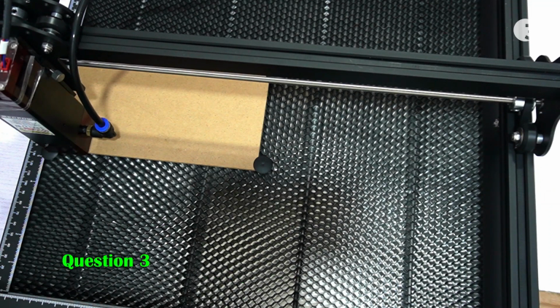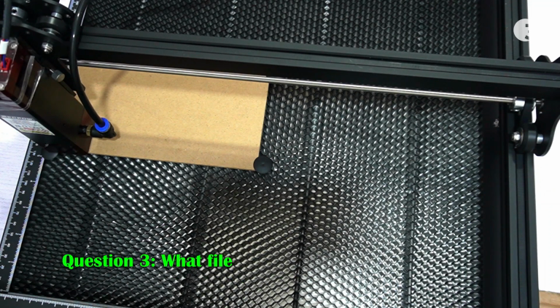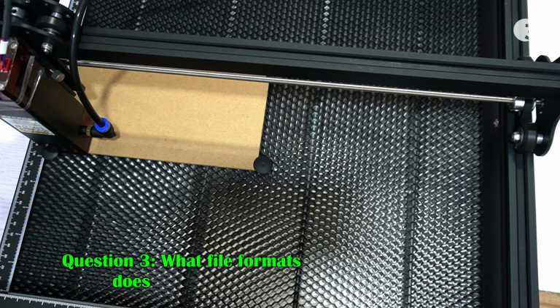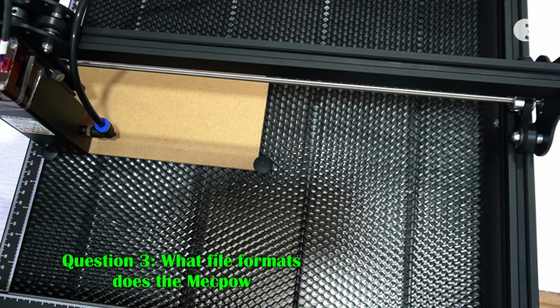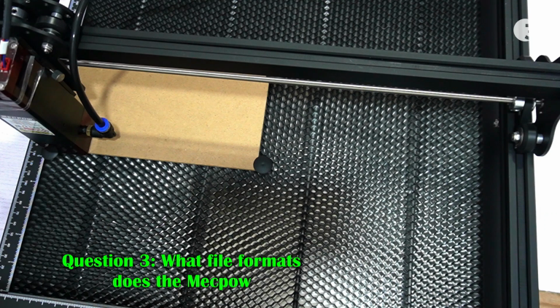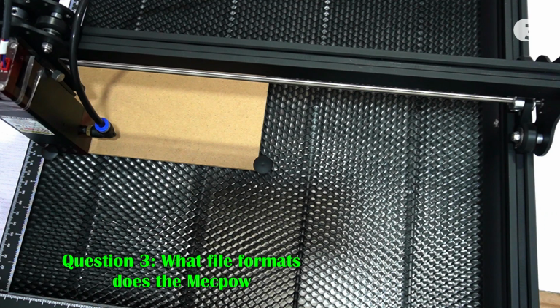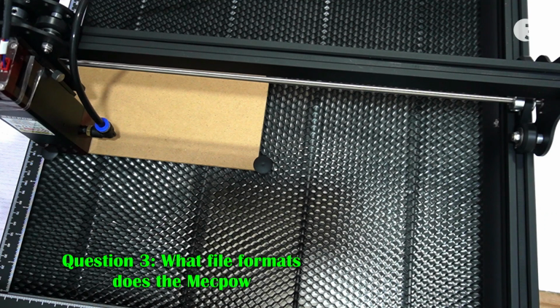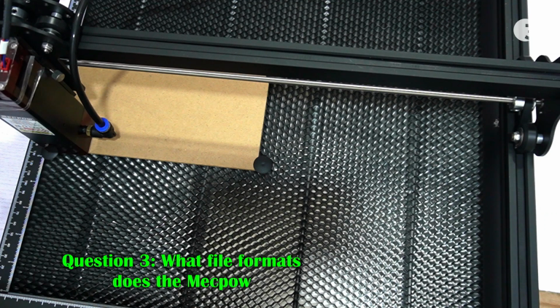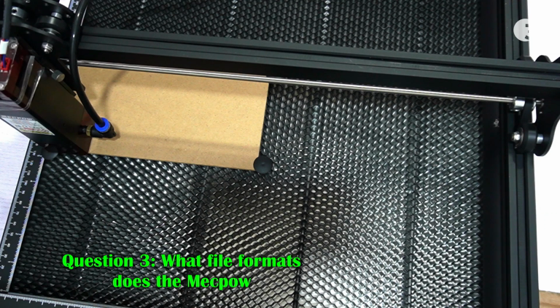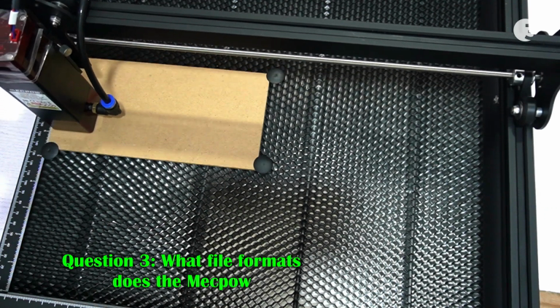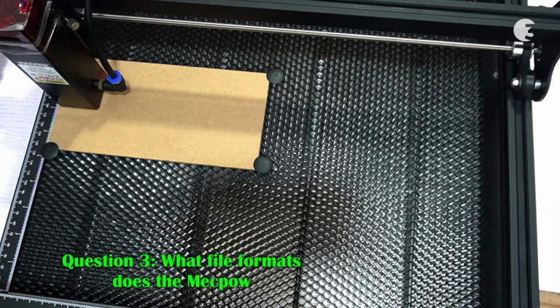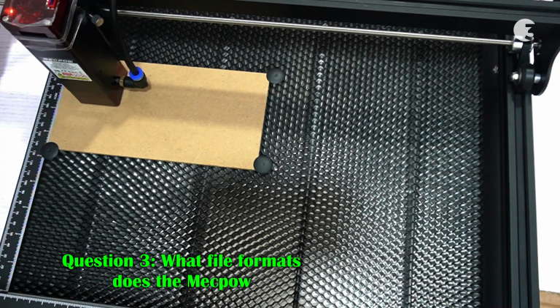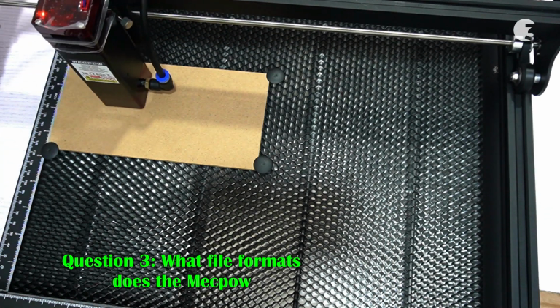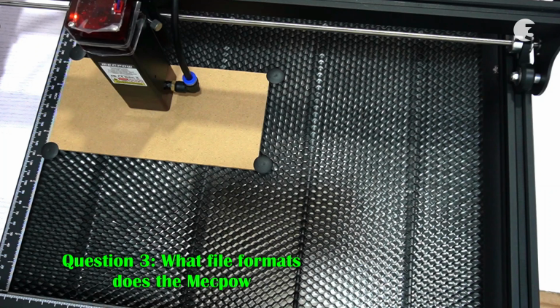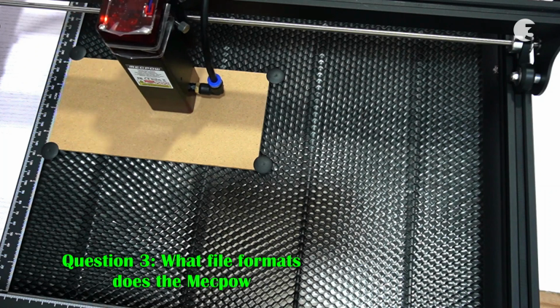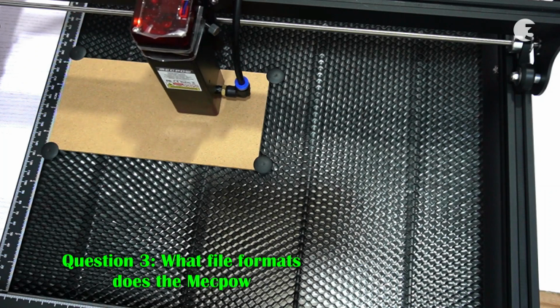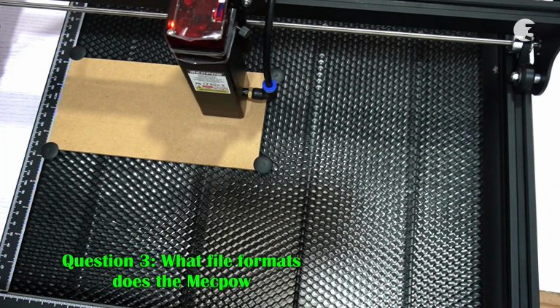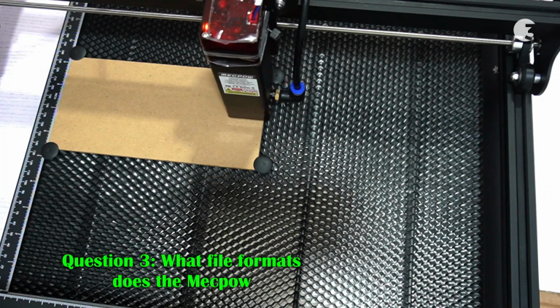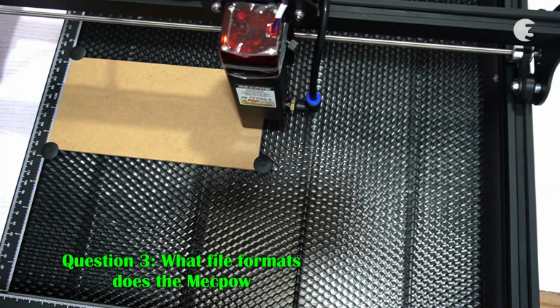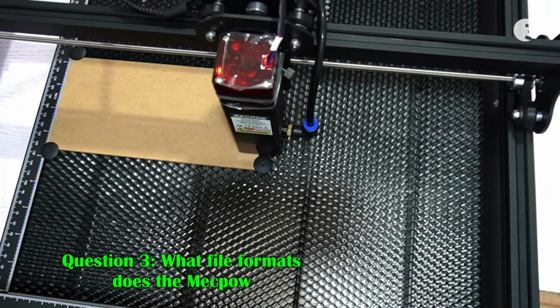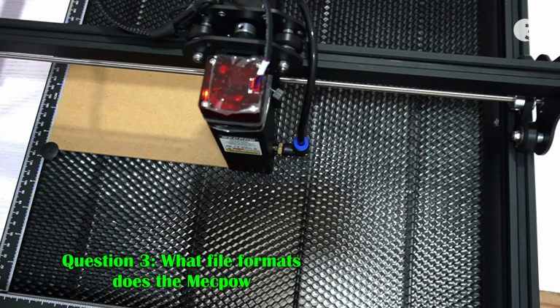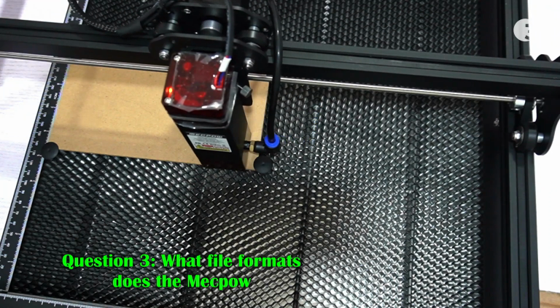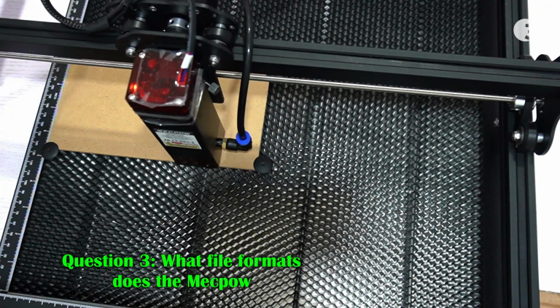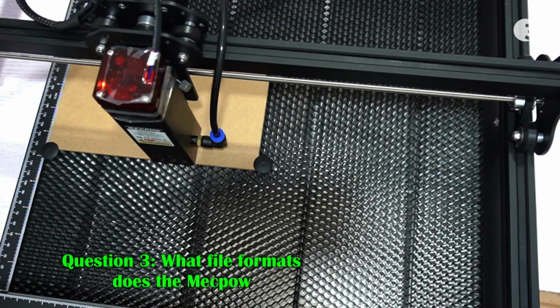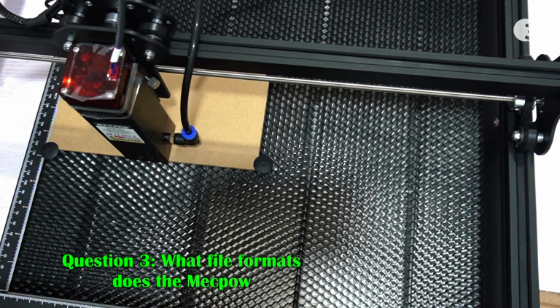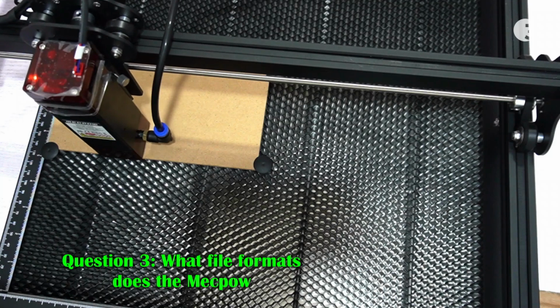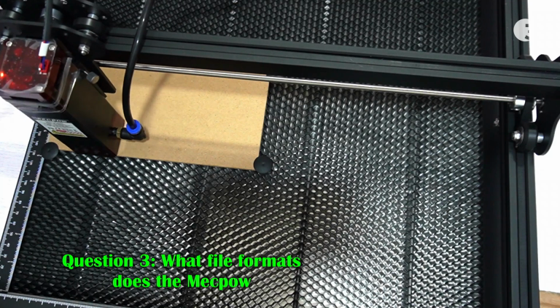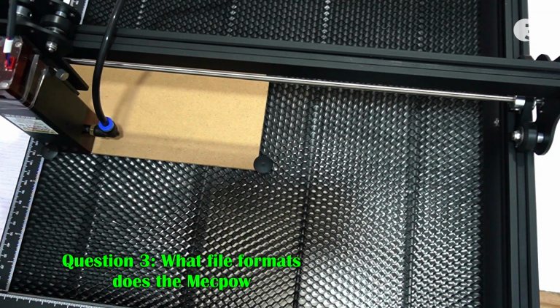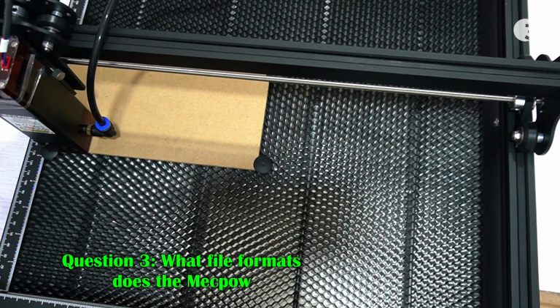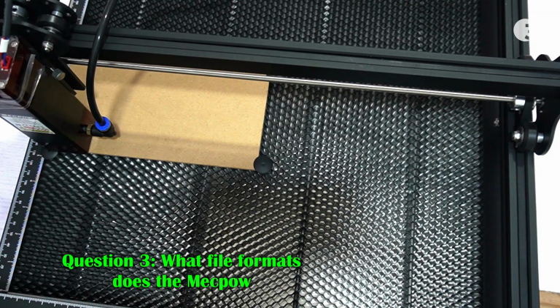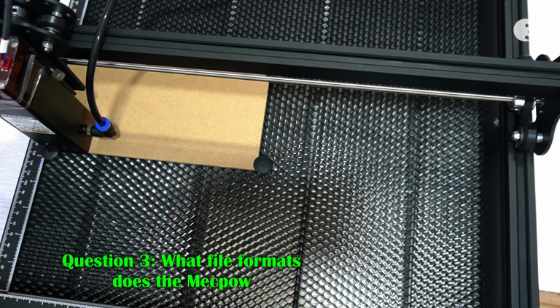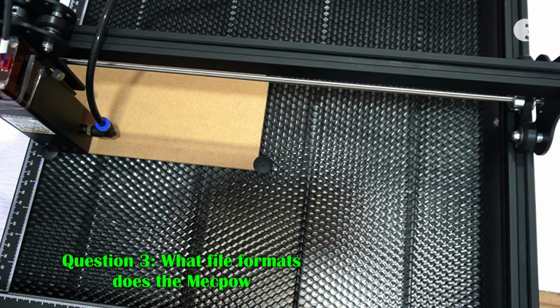What file formats does the Mechpower X3 Pro support? The Mechpower X3 Pro supports various file formats including JPEG, PNG, DXF, TIF, PDF, SVG, Adobe Illustrator documents, BMP, and more.